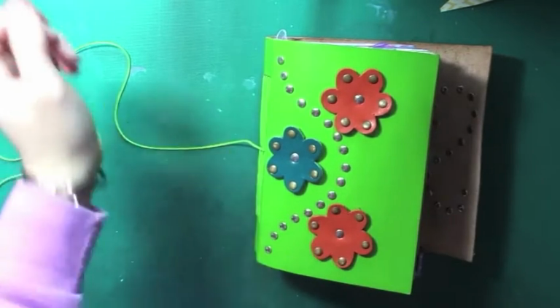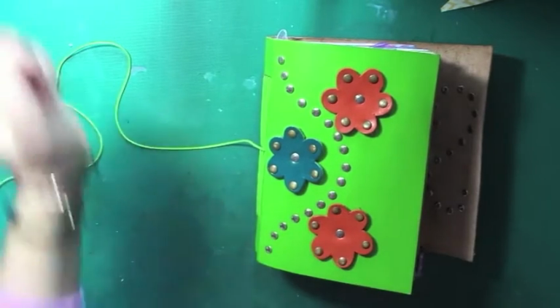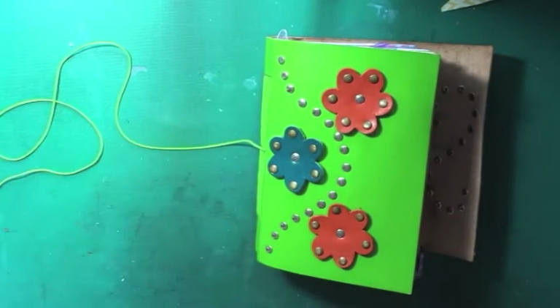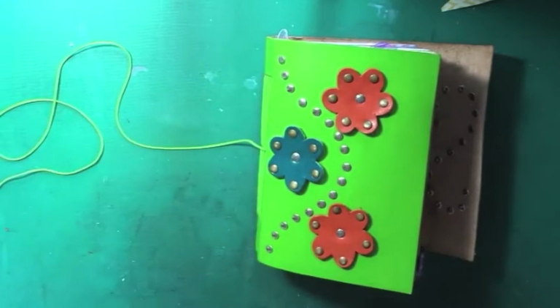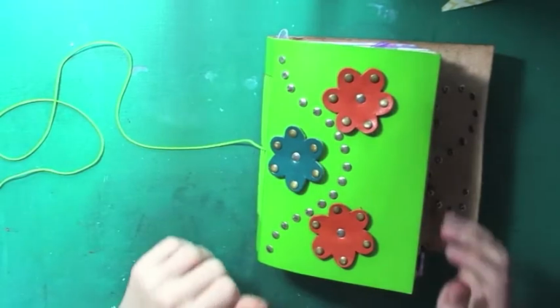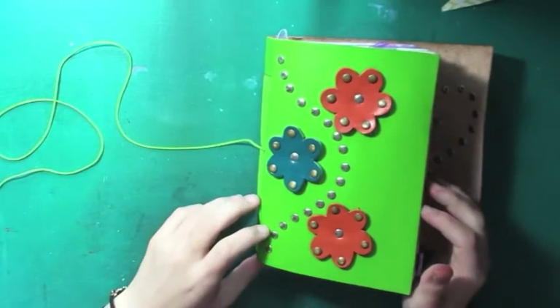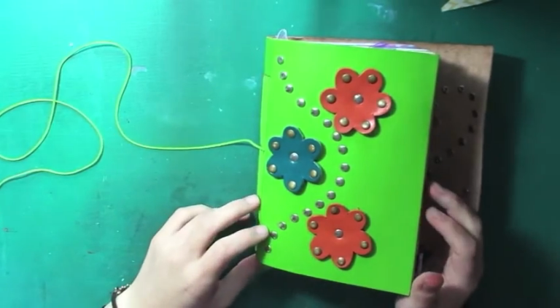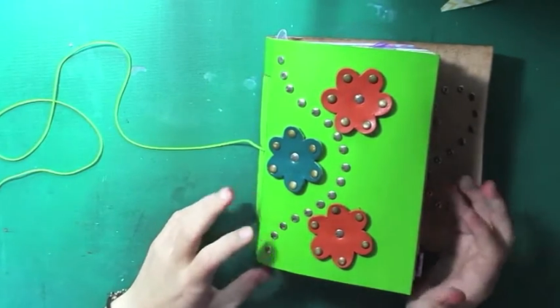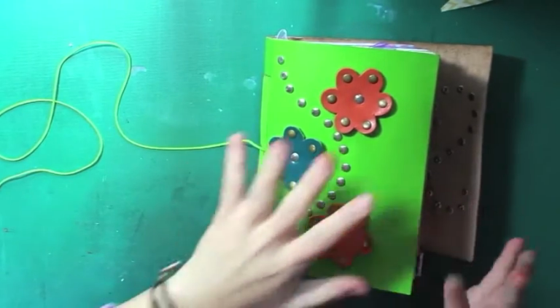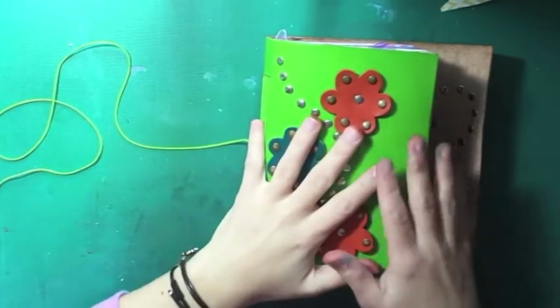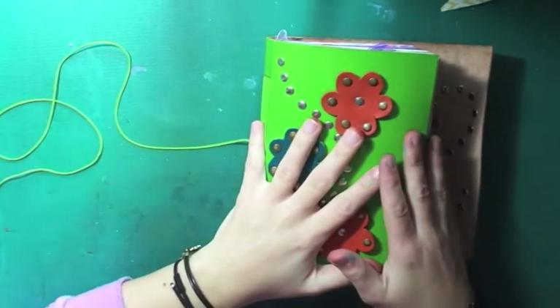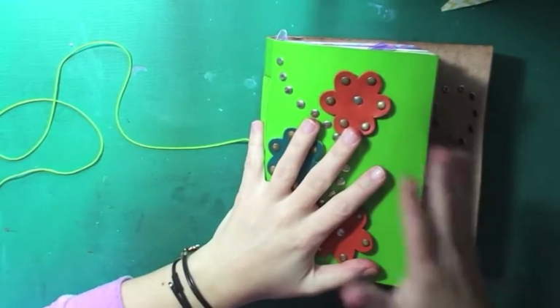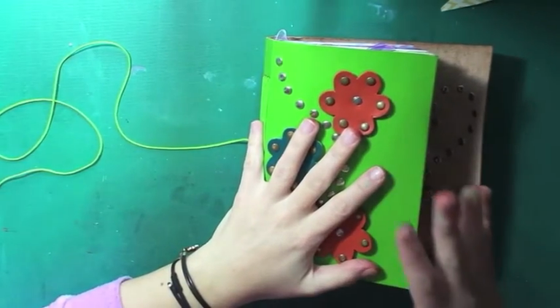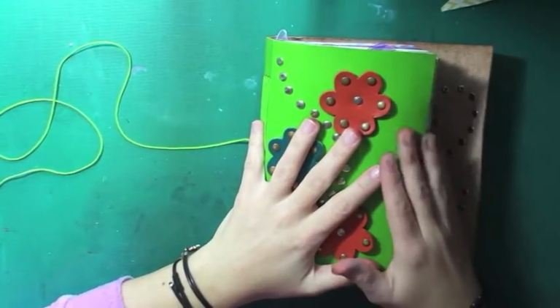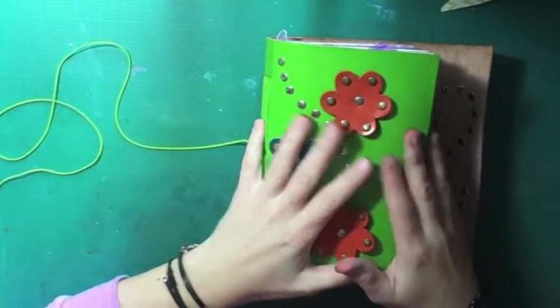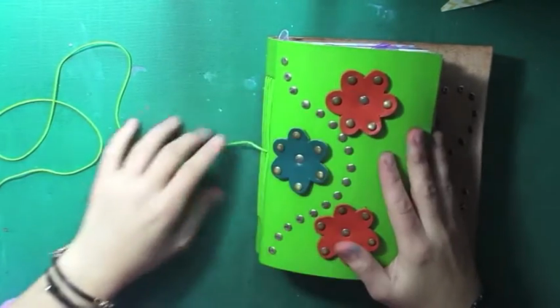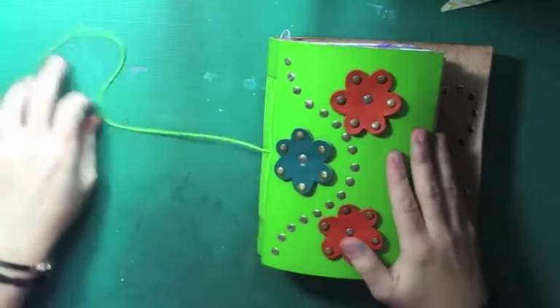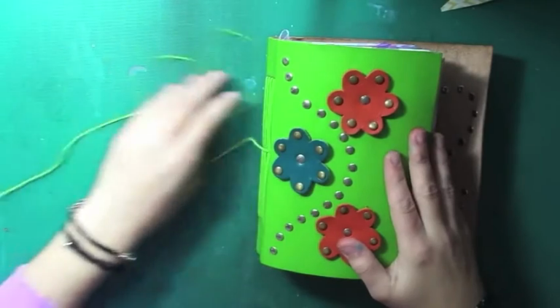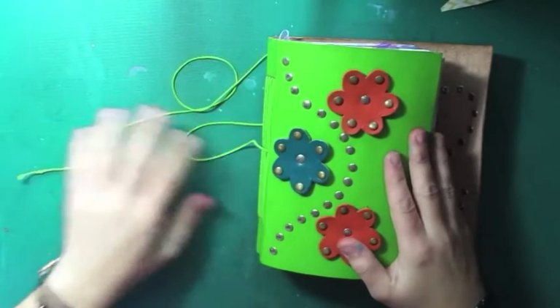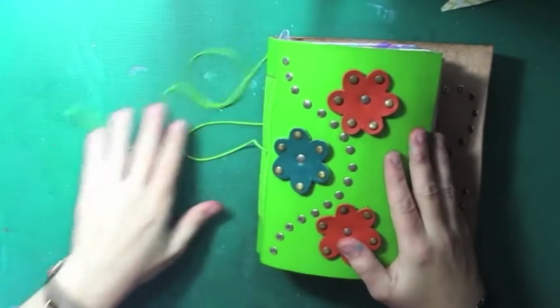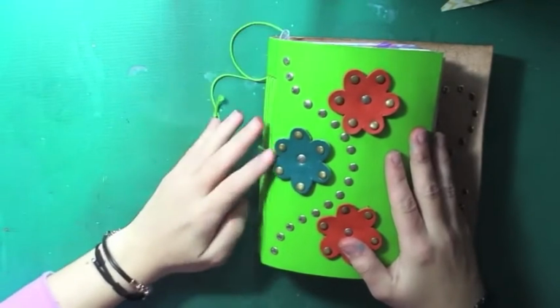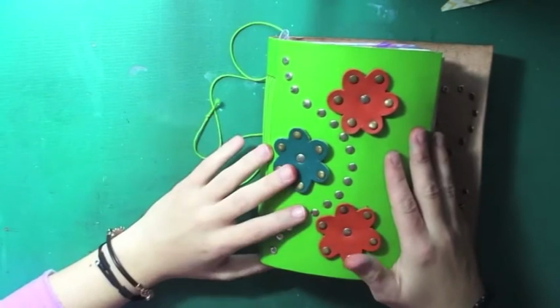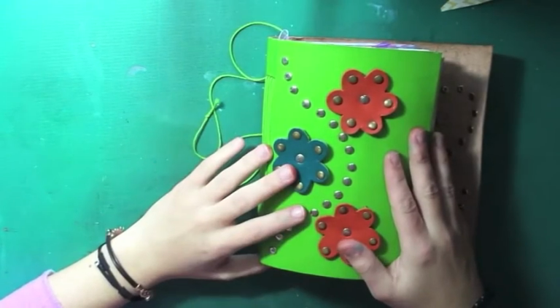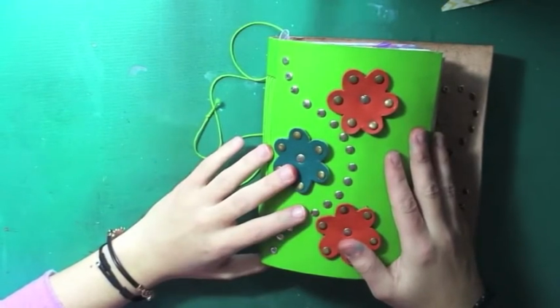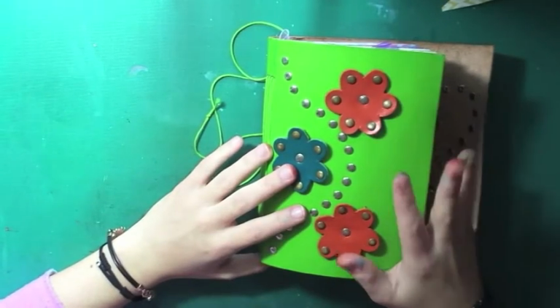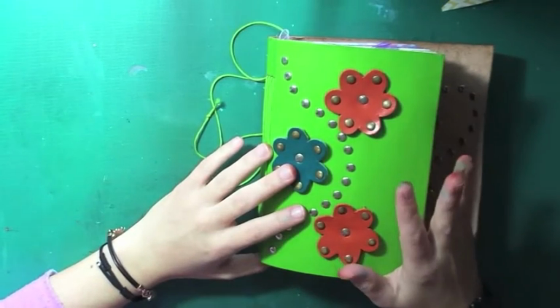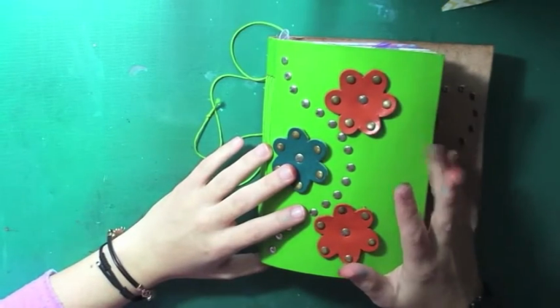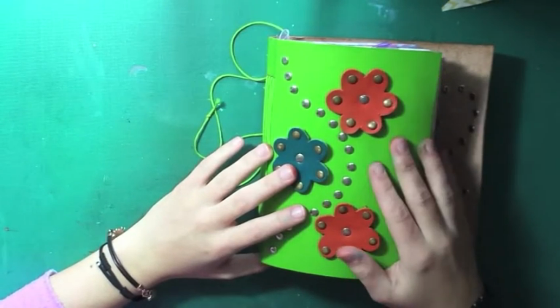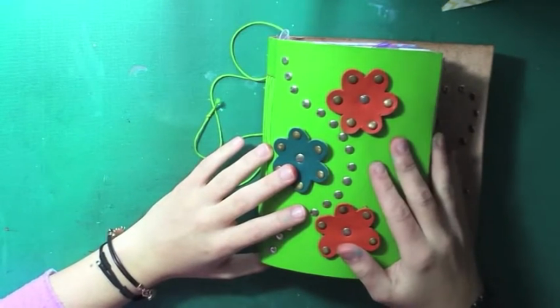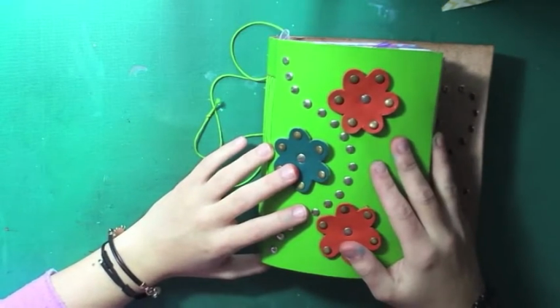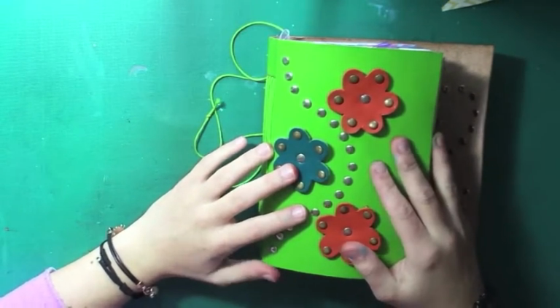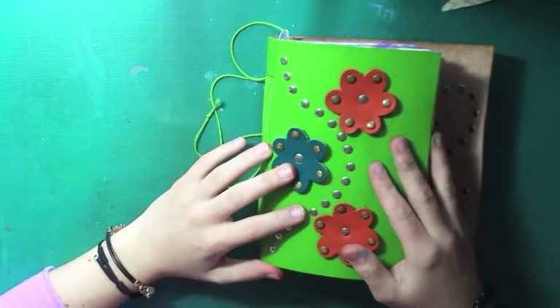Hi everyone, it's Alice here and I'm going to show you my smash book or journal related to Alice in Wonderland.